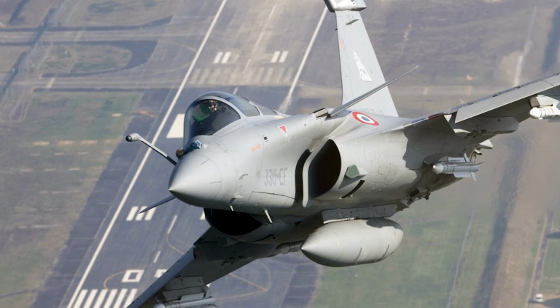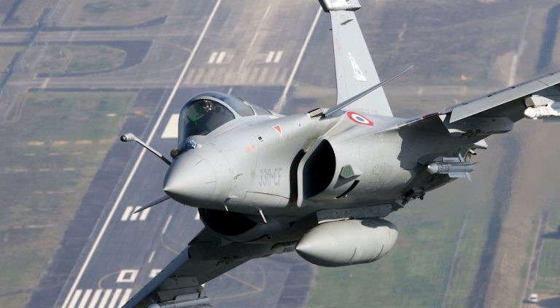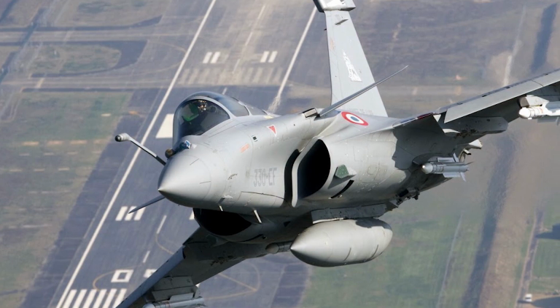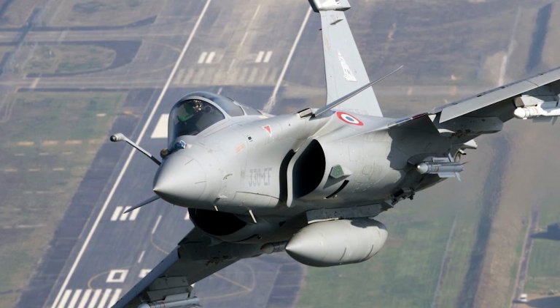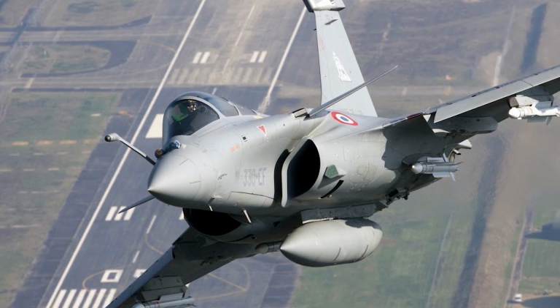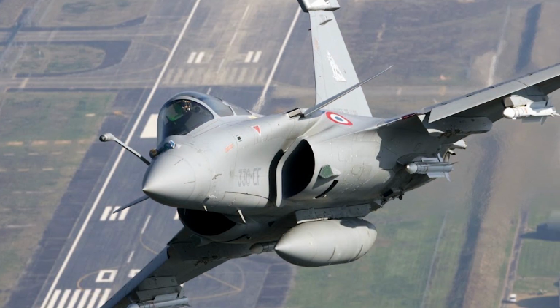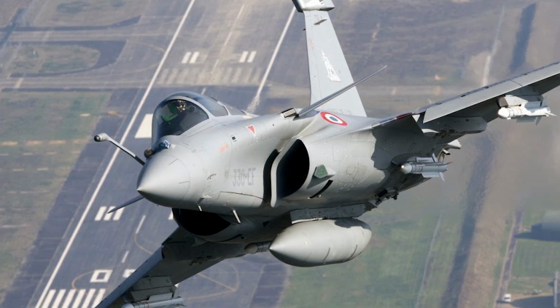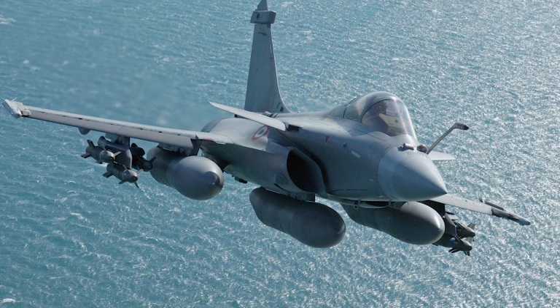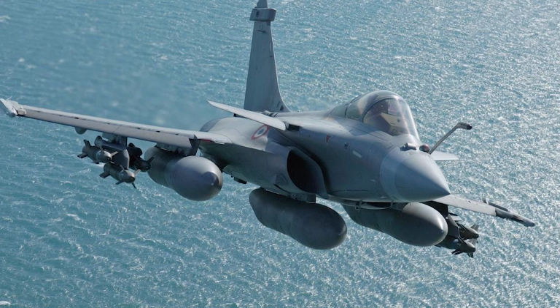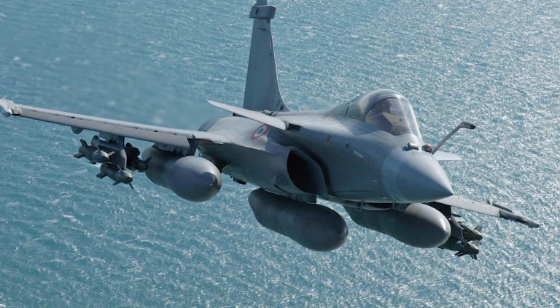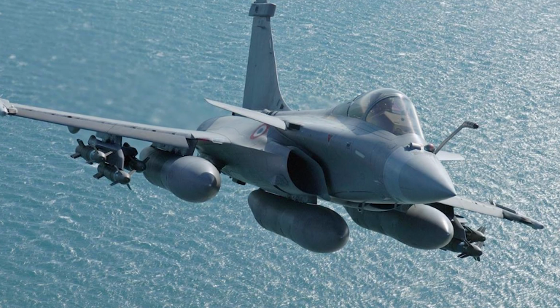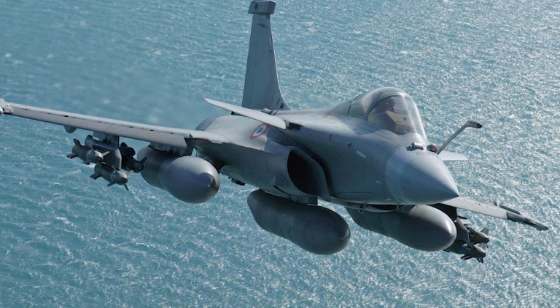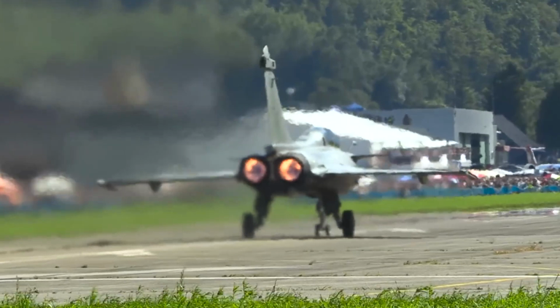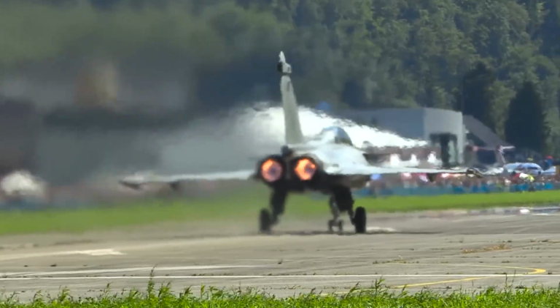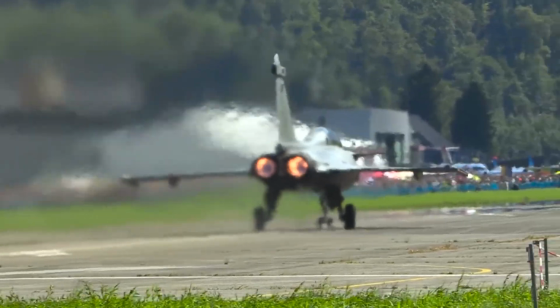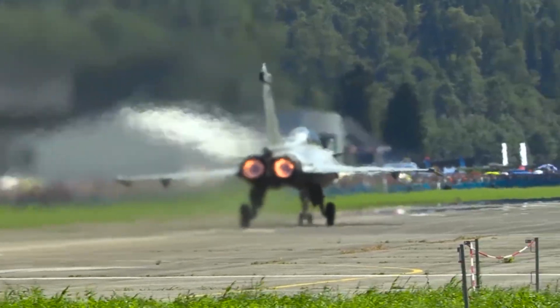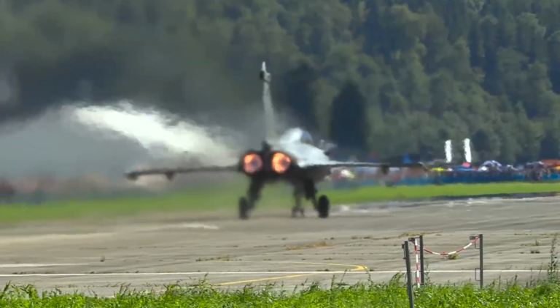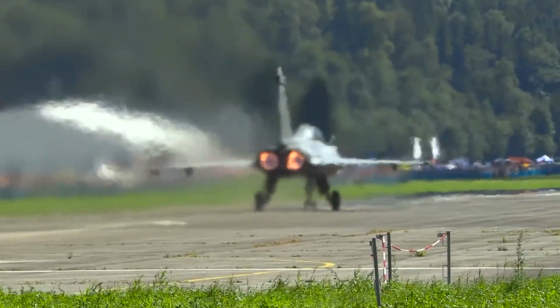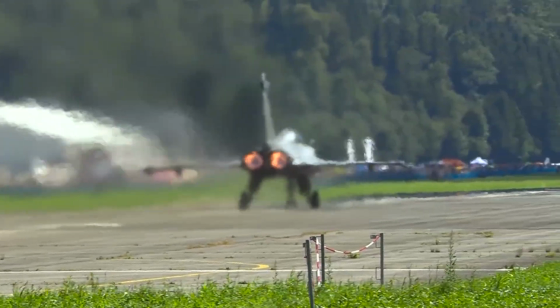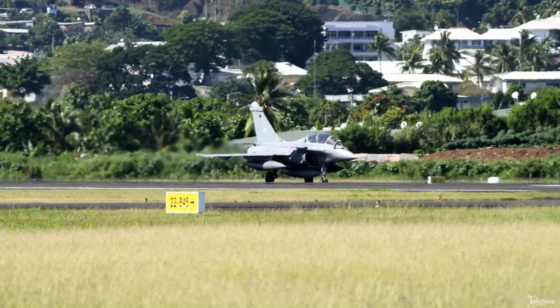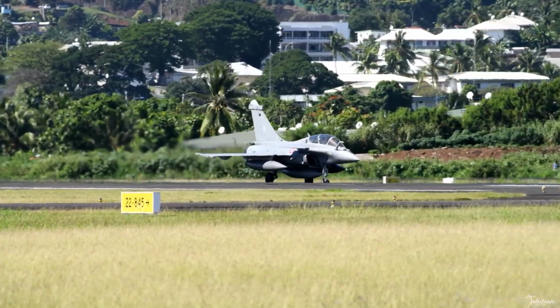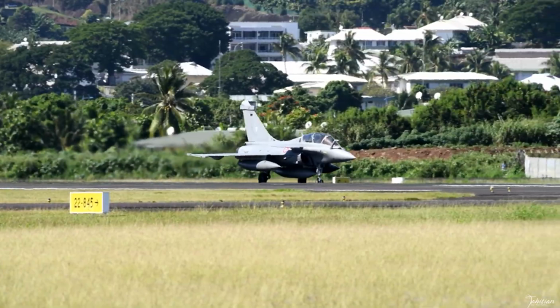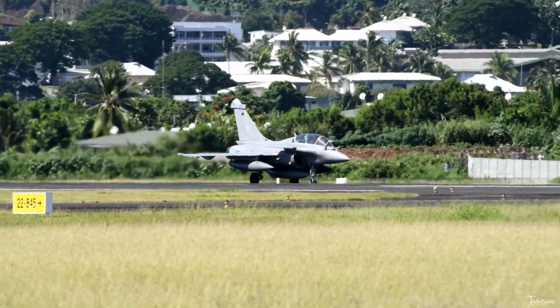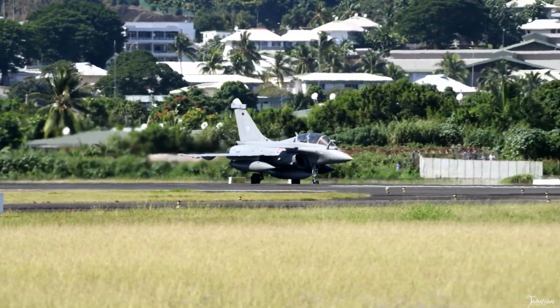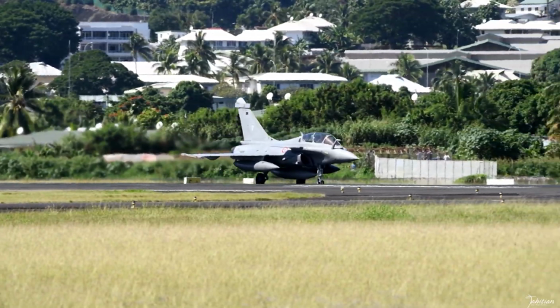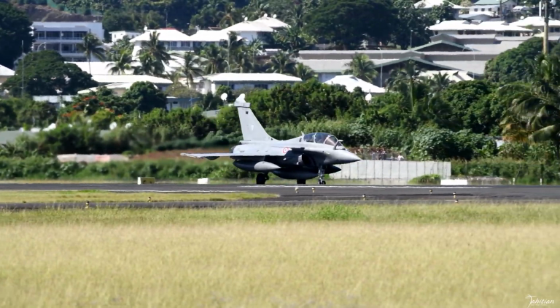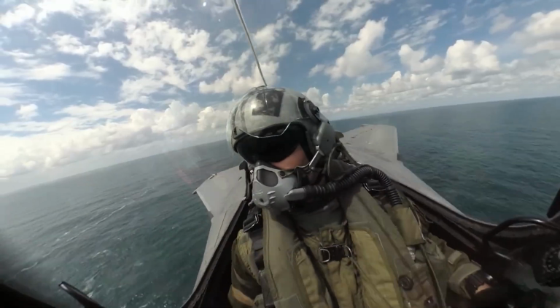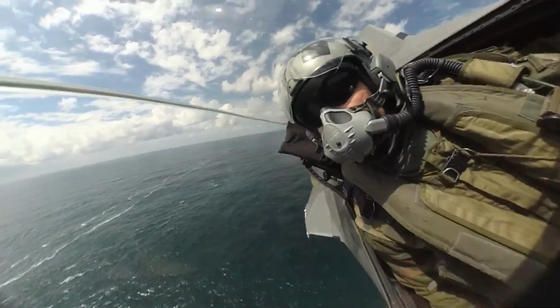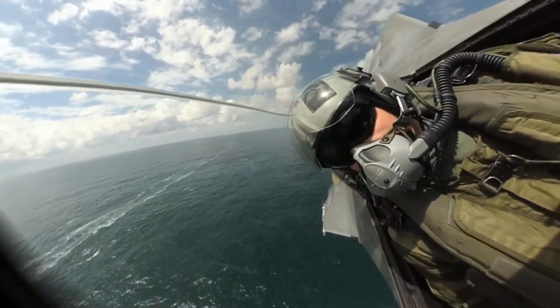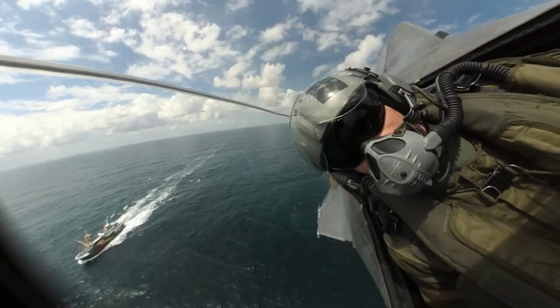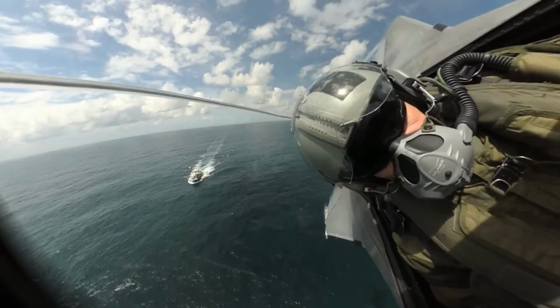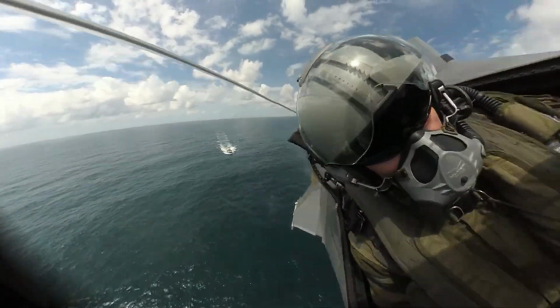The Rafale F-4 standard represents a significant leap forward from its predecessor, the F-3R. Officially announced by the French Ministry of Armed Forces, the F-4 variant is the result of years of development to address future threats and integrate modern digital warfare systems.